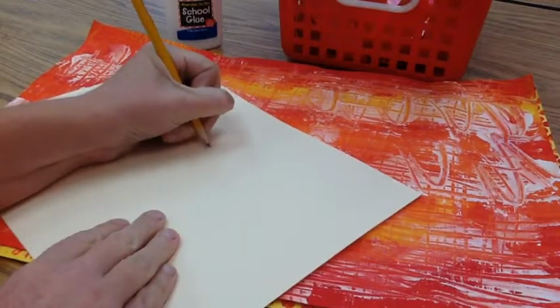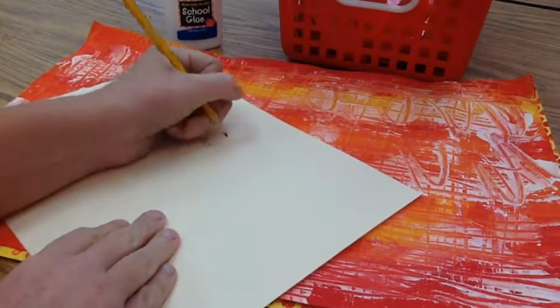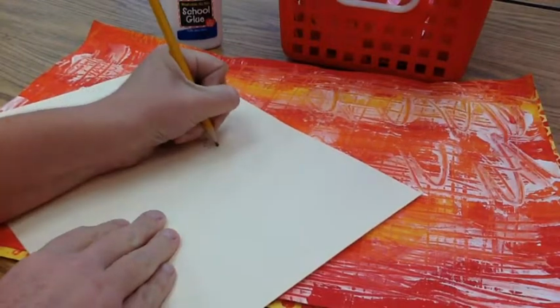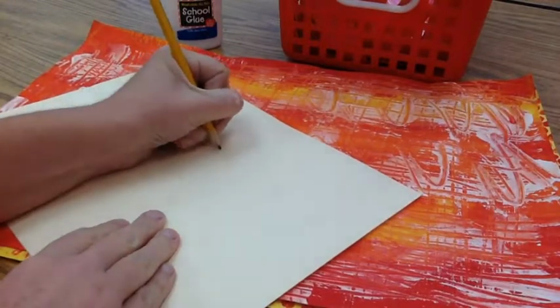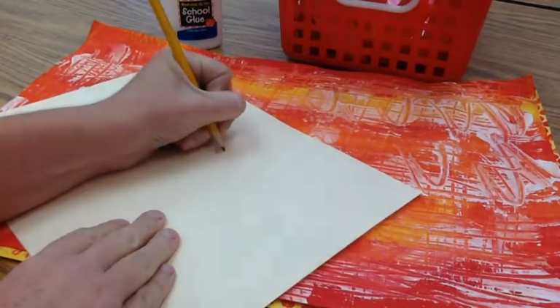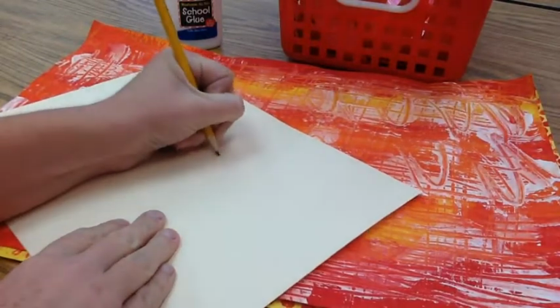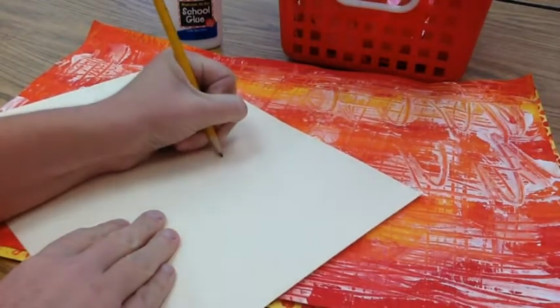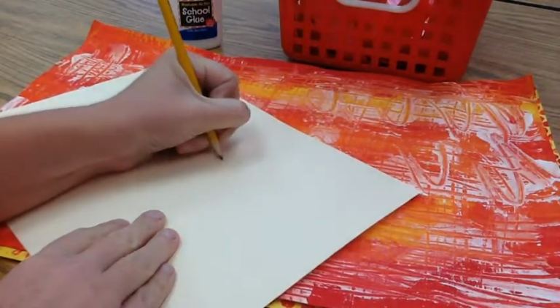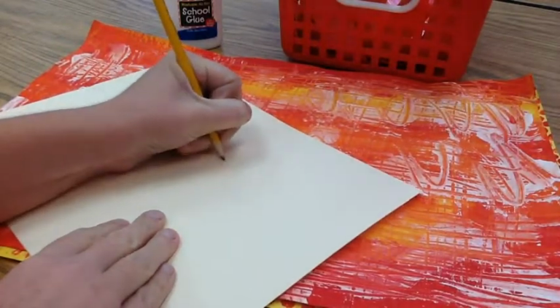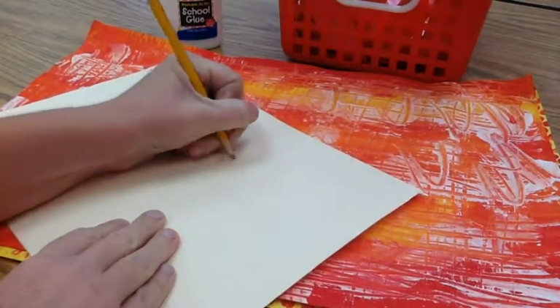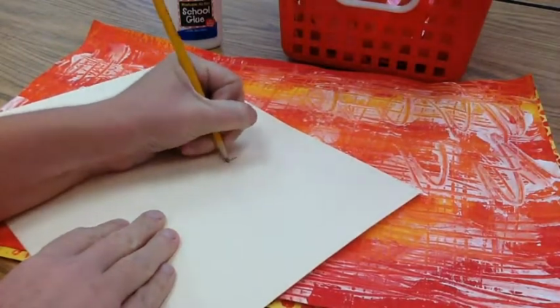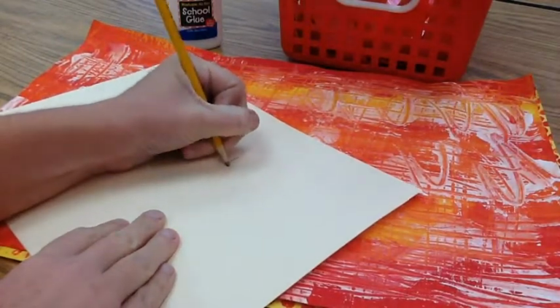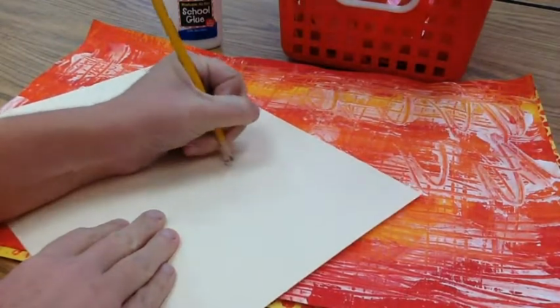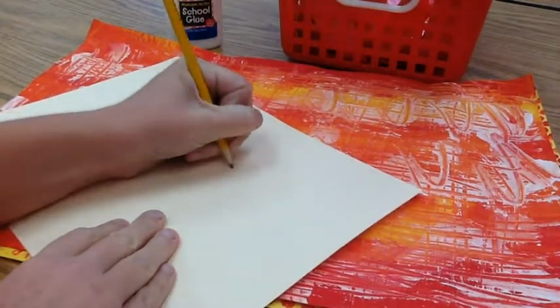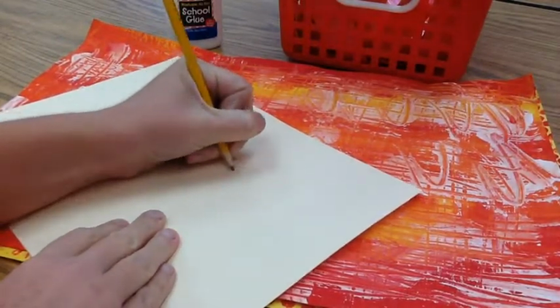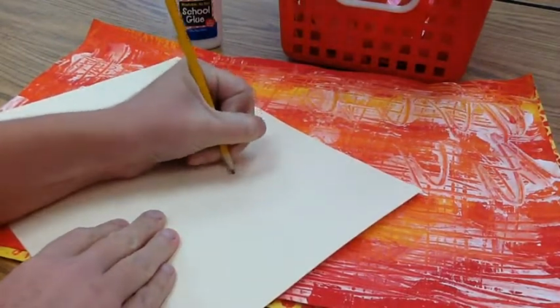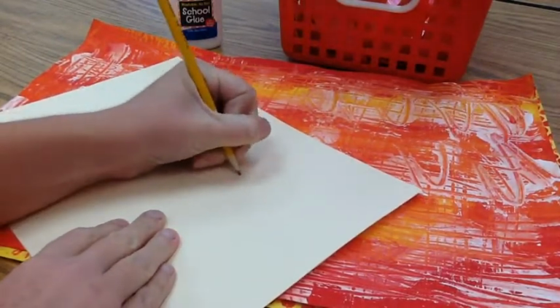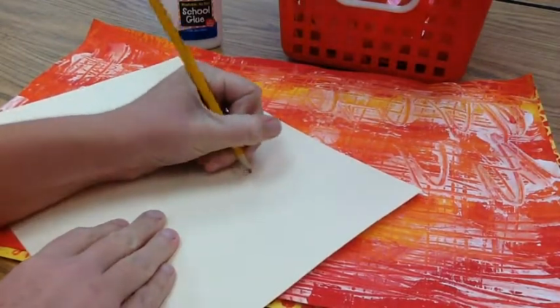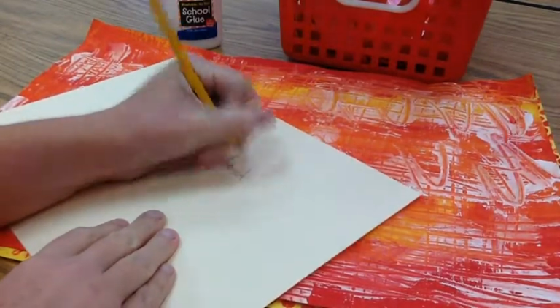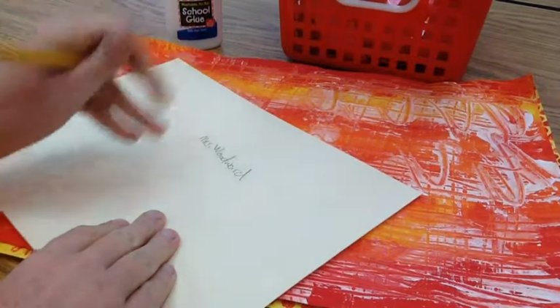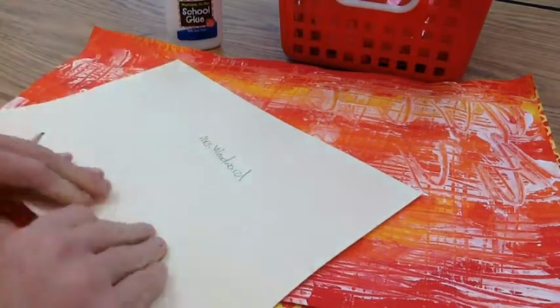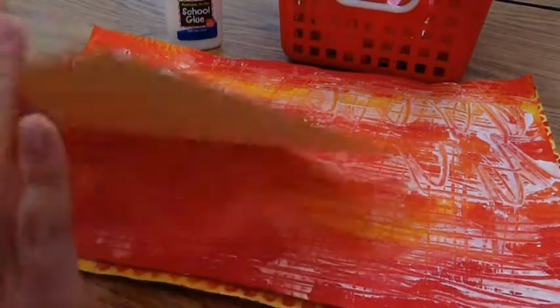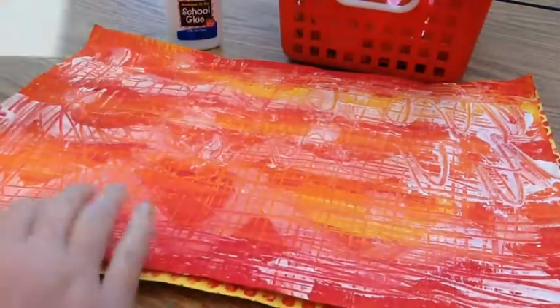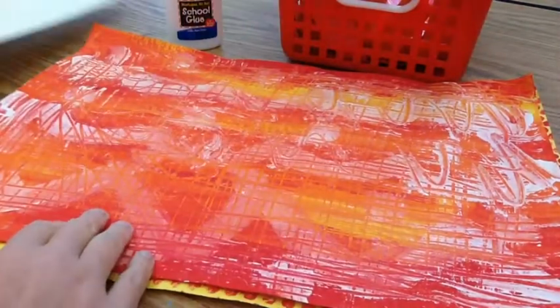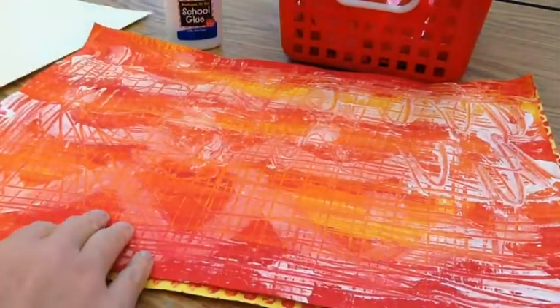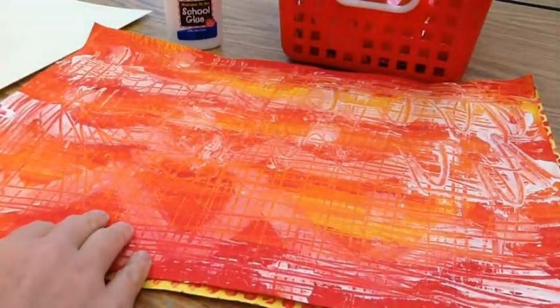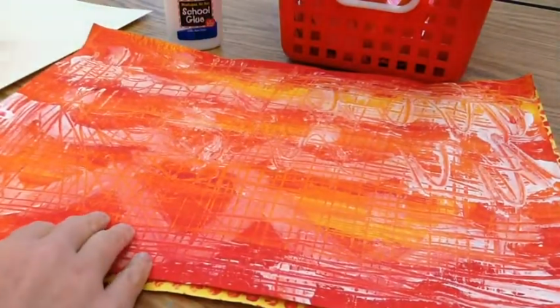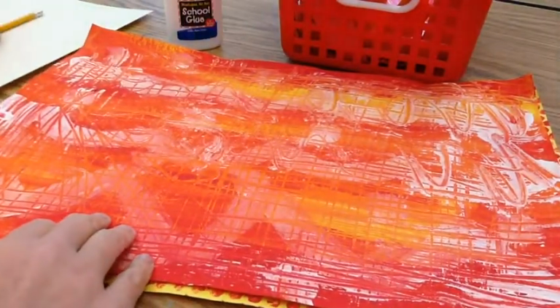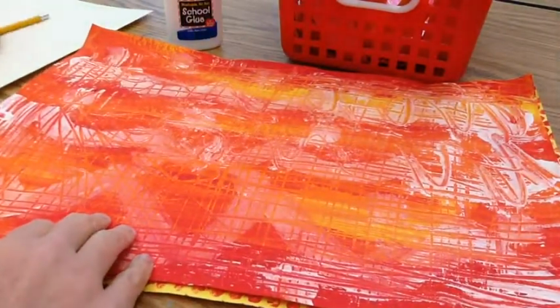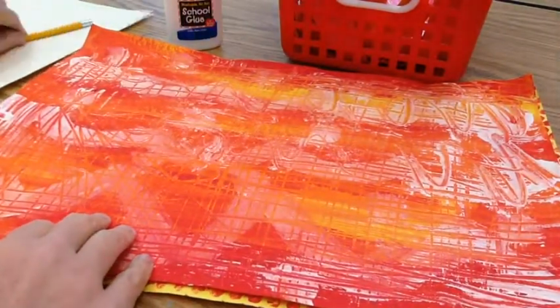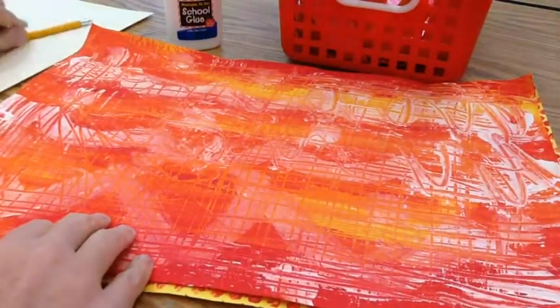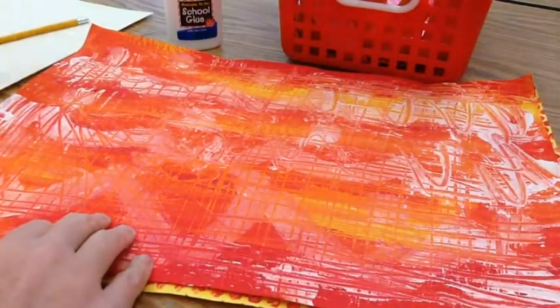I'm going to start by writing my name on the back of my large piece of paper, then flip it over and use the other side.